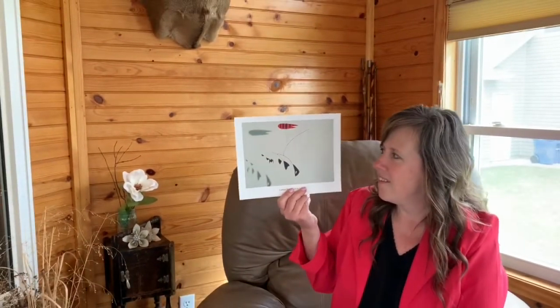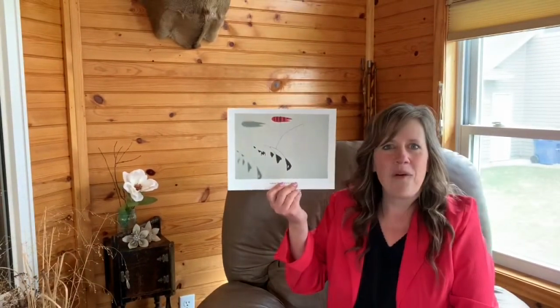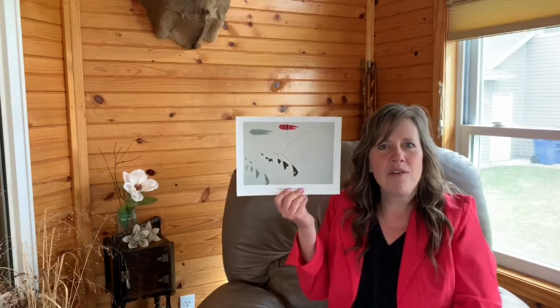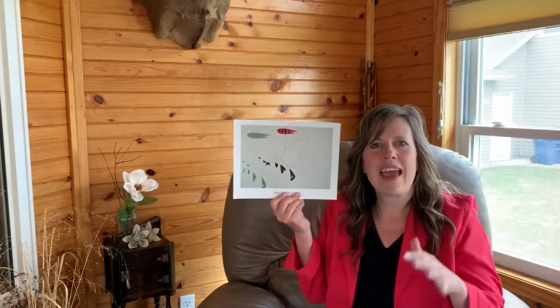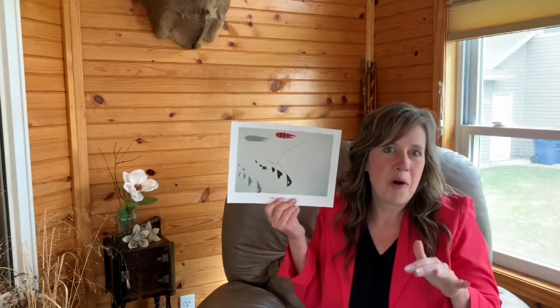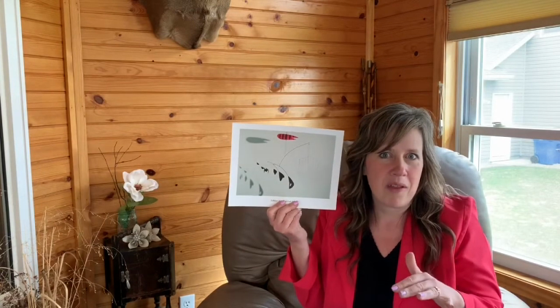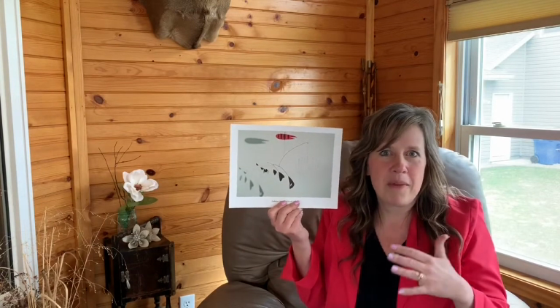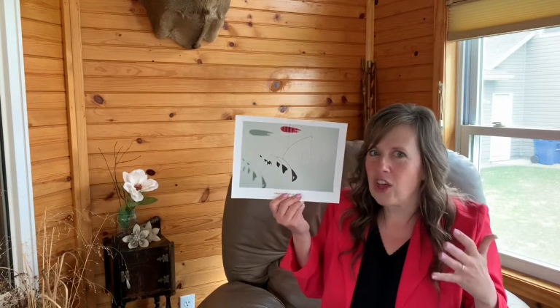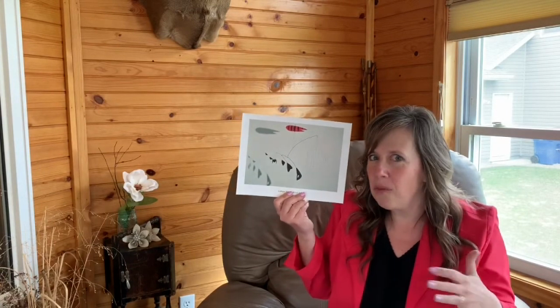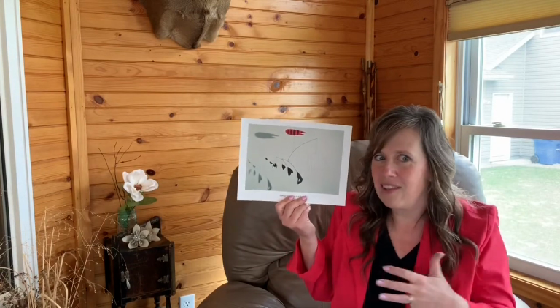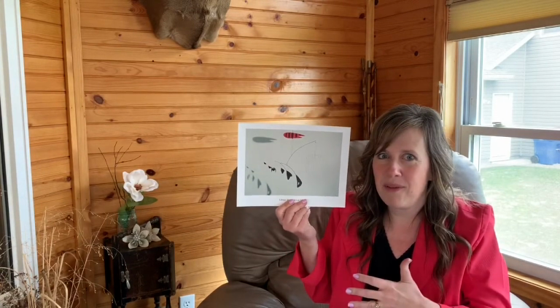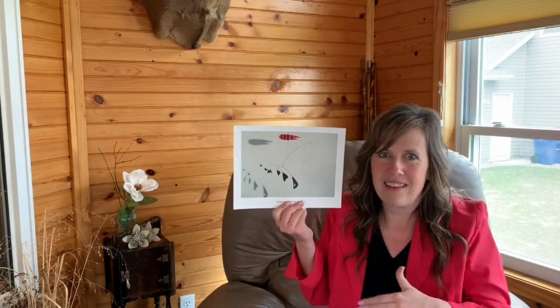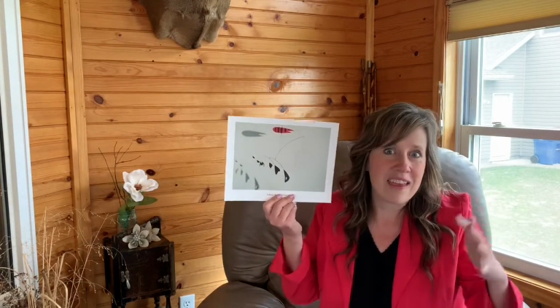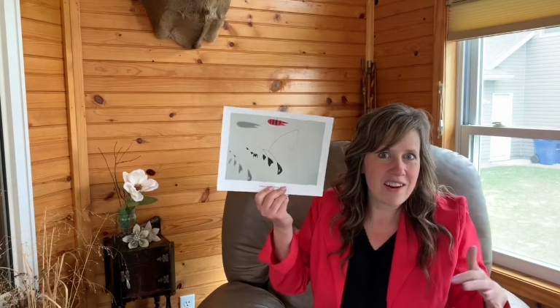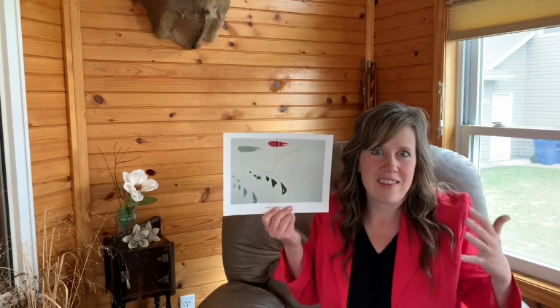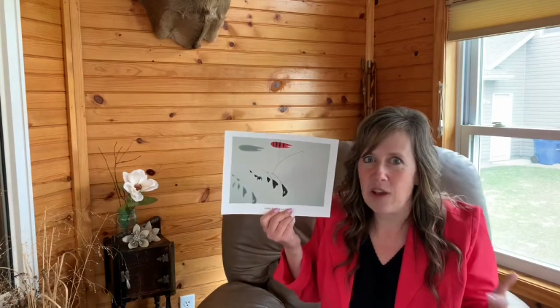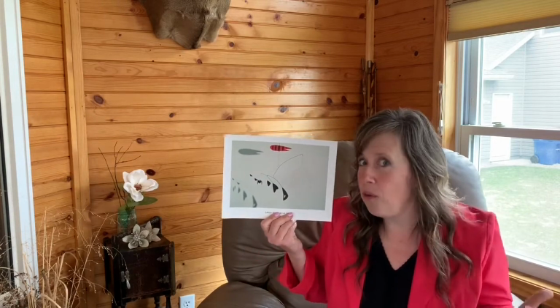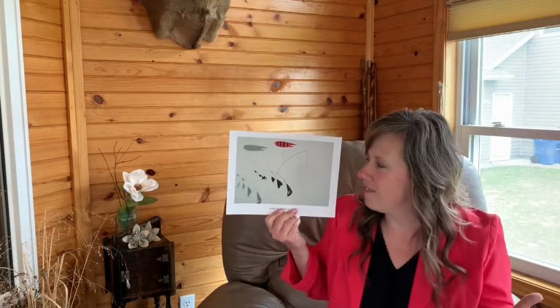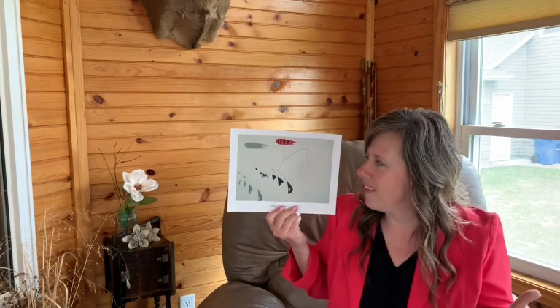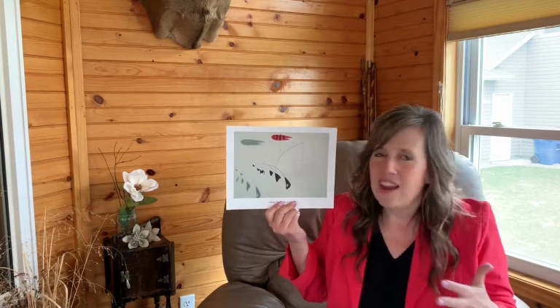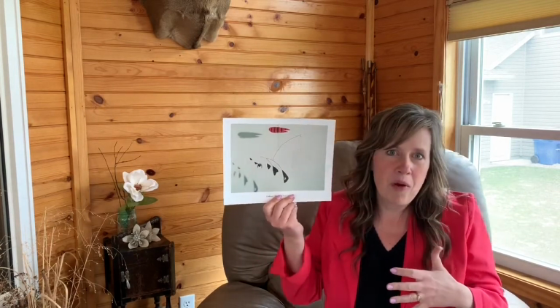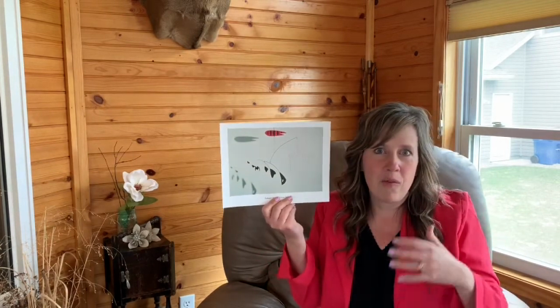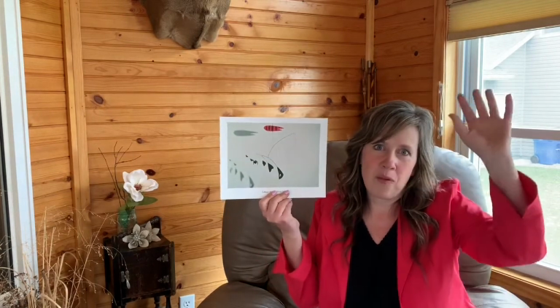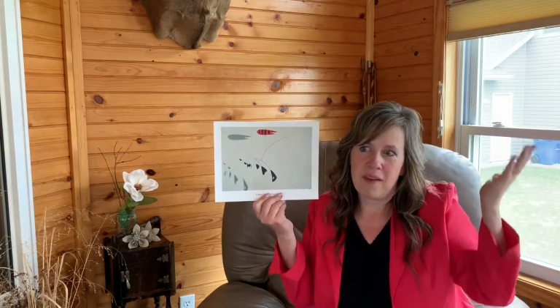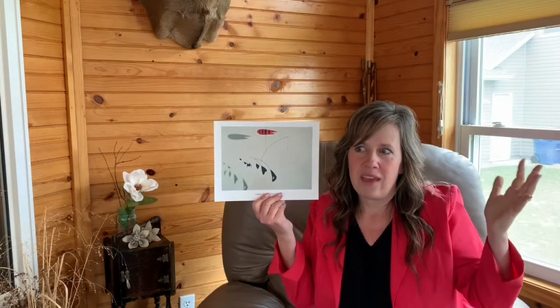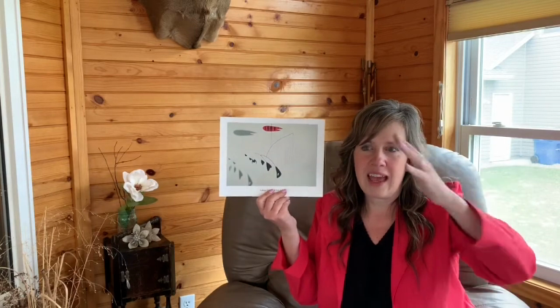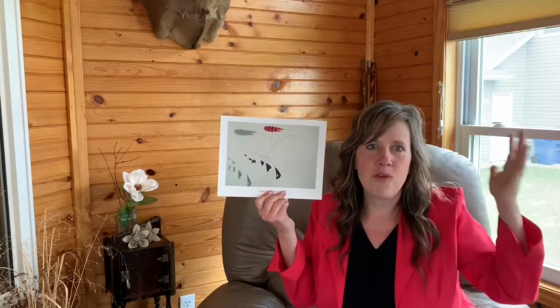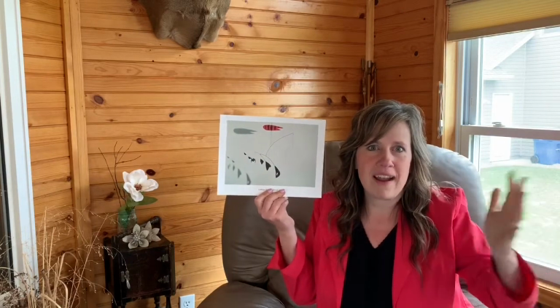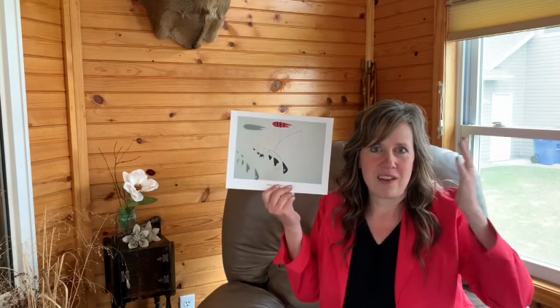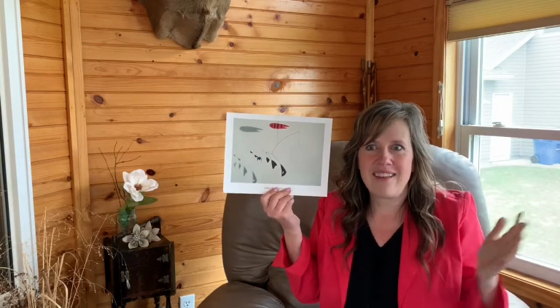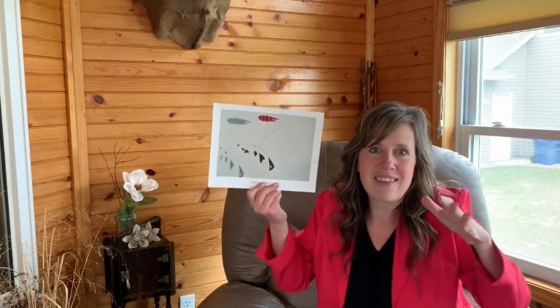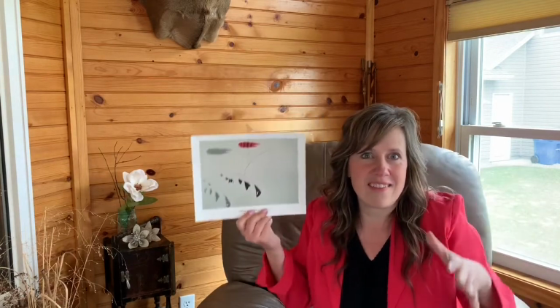Now why do you think a mobile would be a good way to represent things that are in the sea or the ocean? A mobile, whenever the wind blows, can kind of move around — it doesn't stay still.